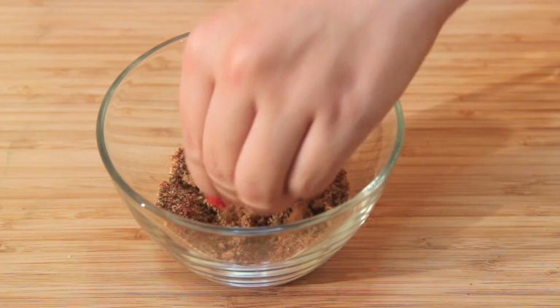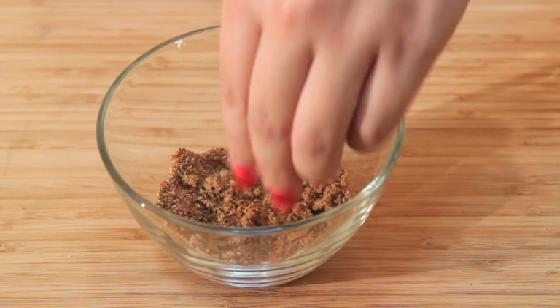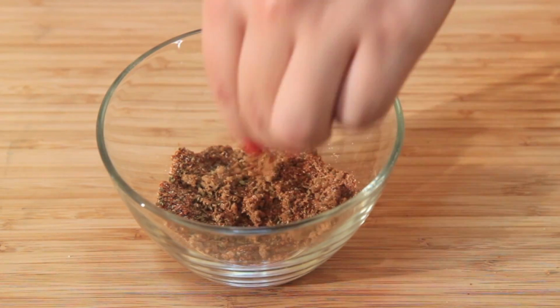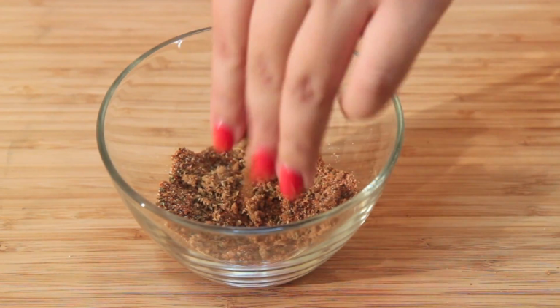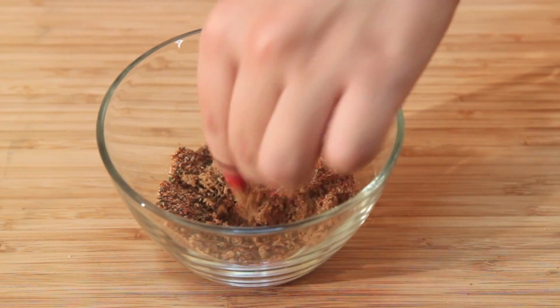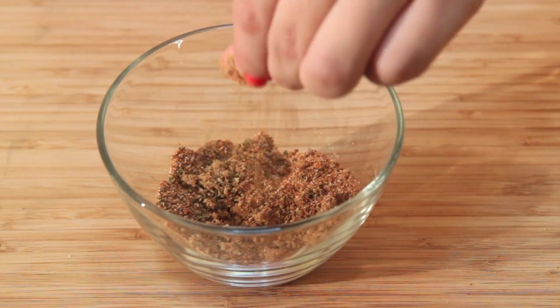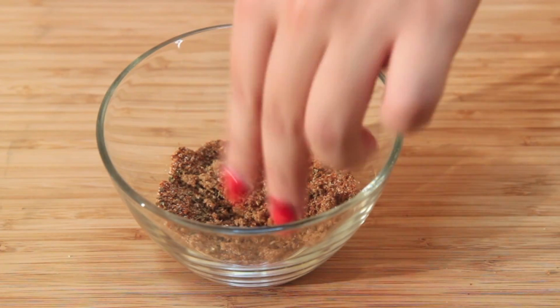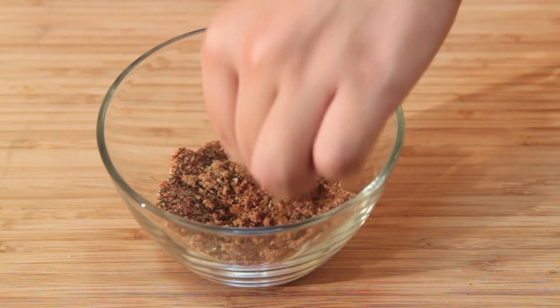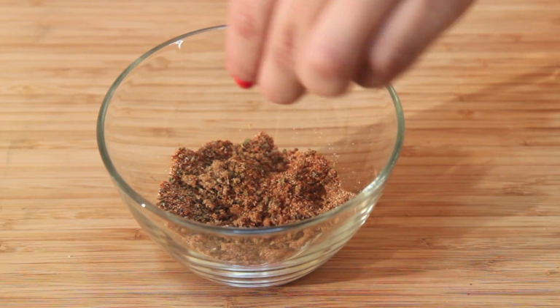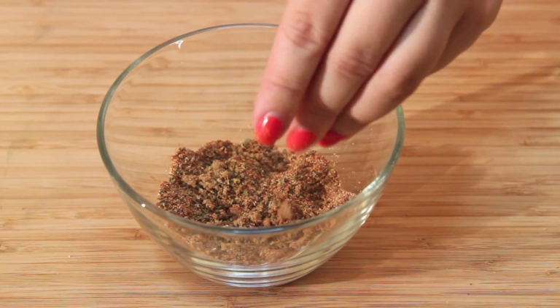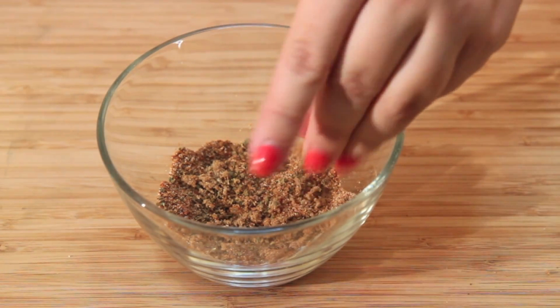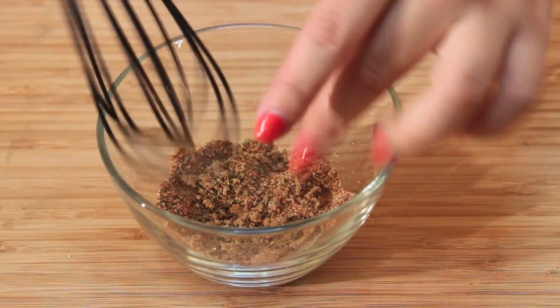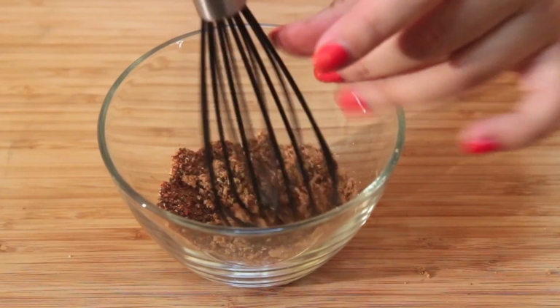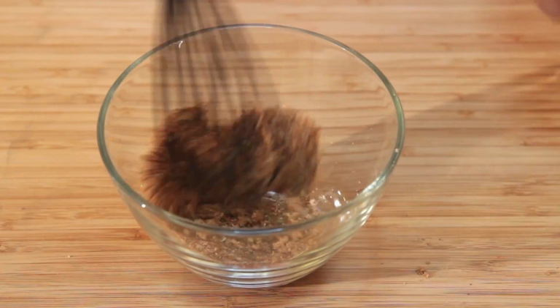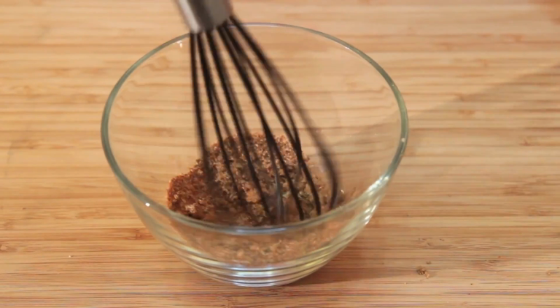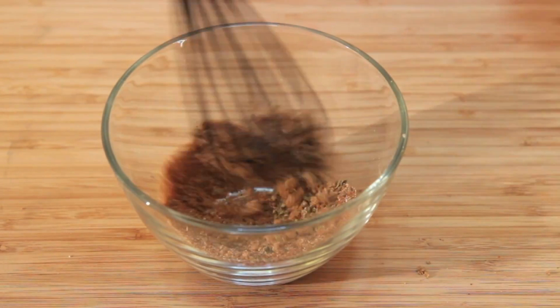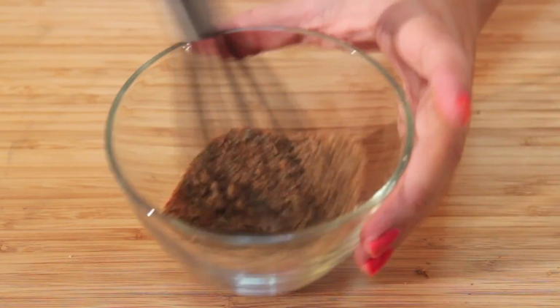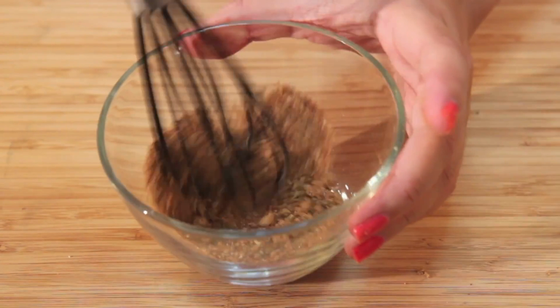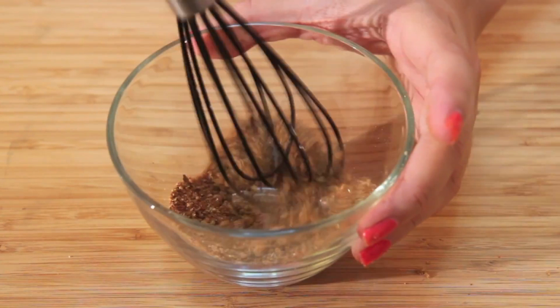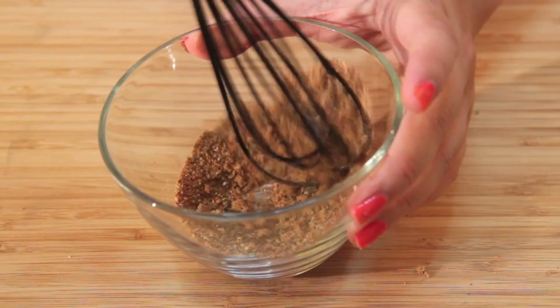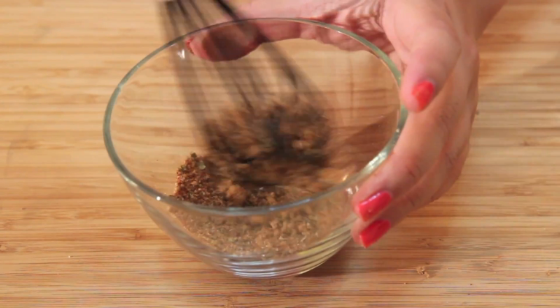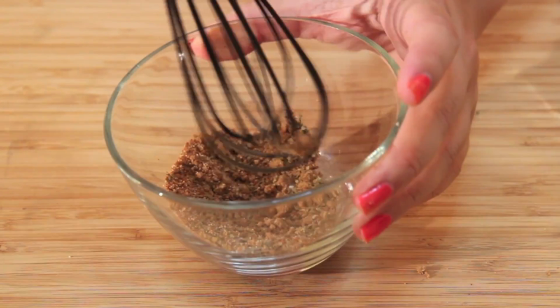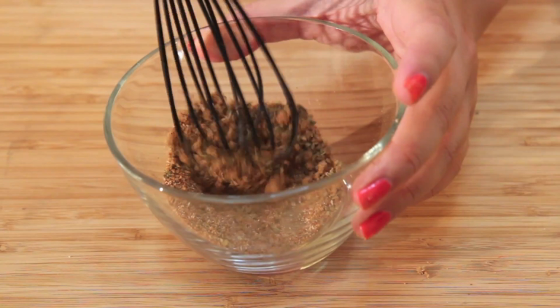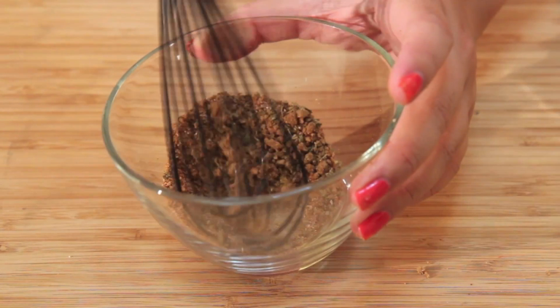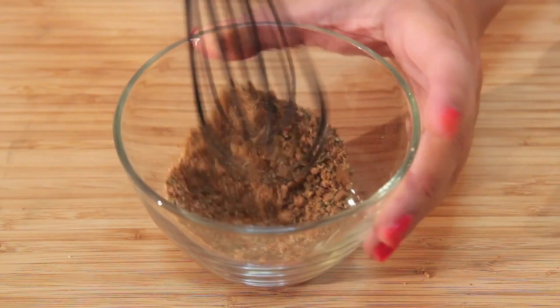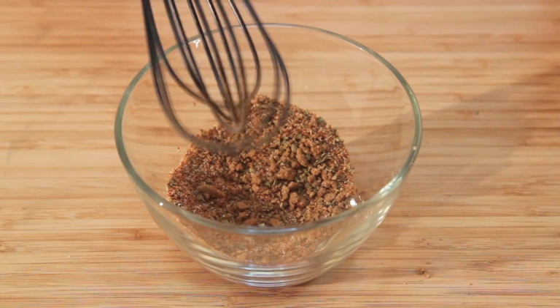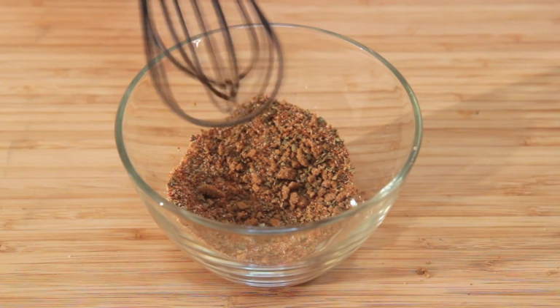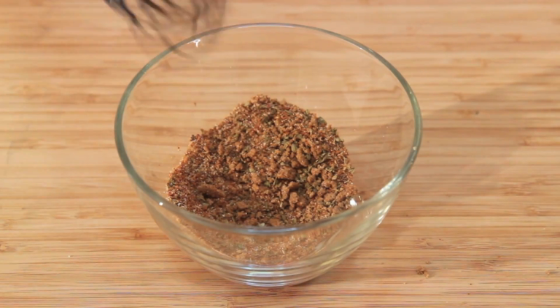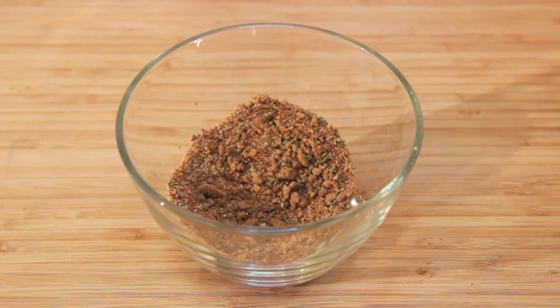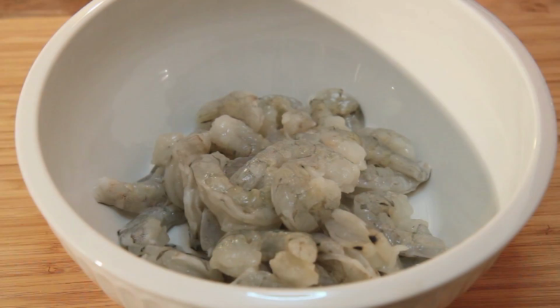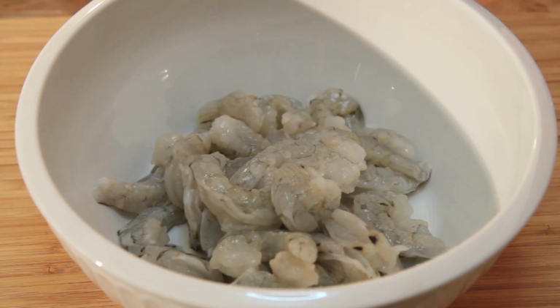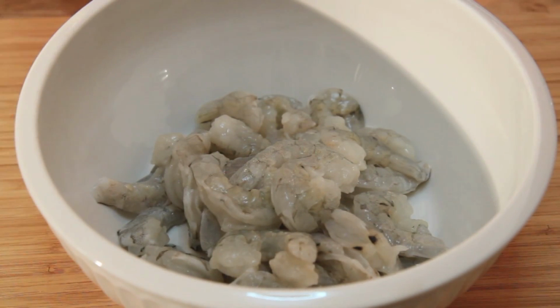Let's talk about blackened for a second. I usually make blackened chicken by brushing it with butter, coating it with spices, and grilling the chicken. I didn't cook the shrimp that way — I felt the shrimp would be very tough and dry if I did.